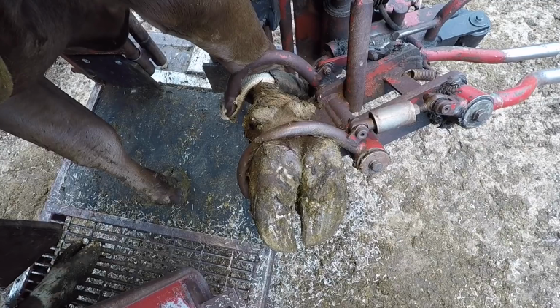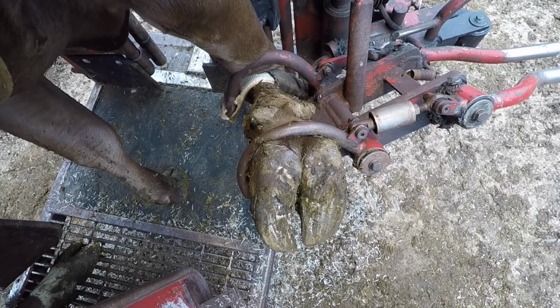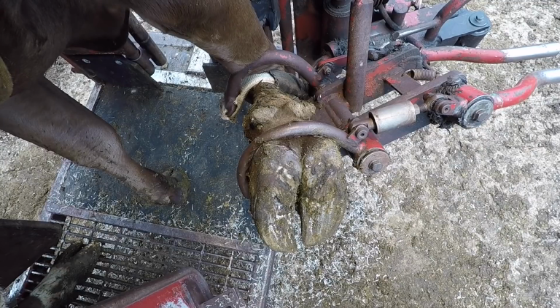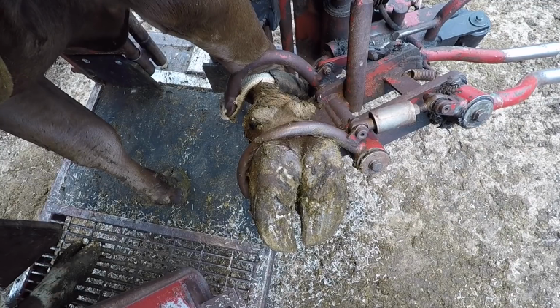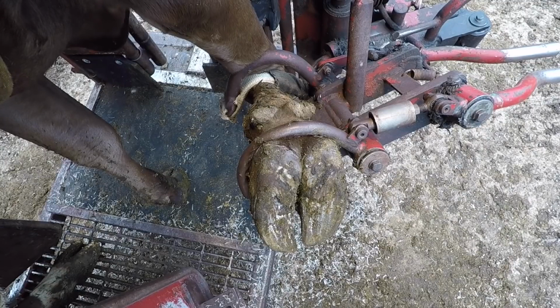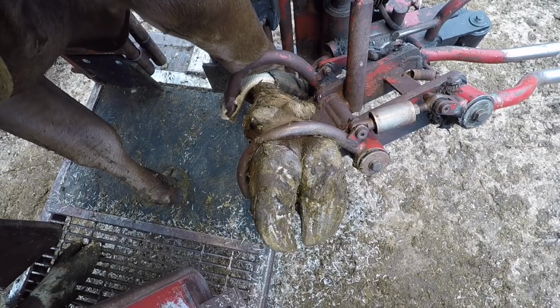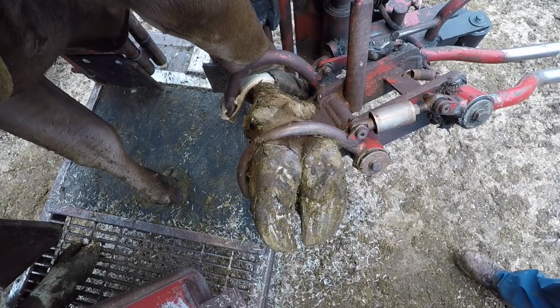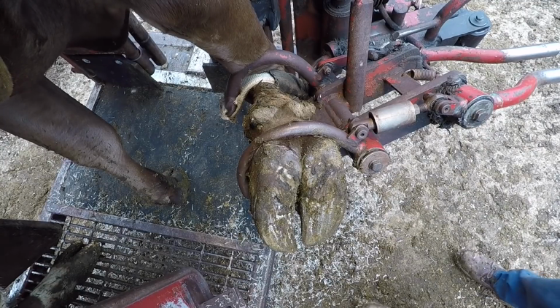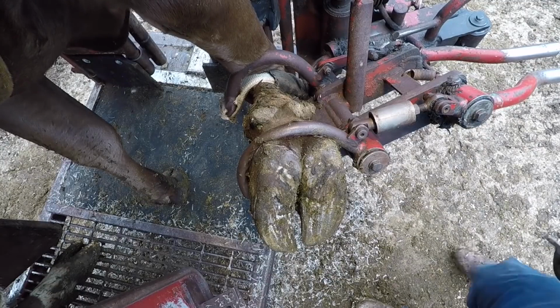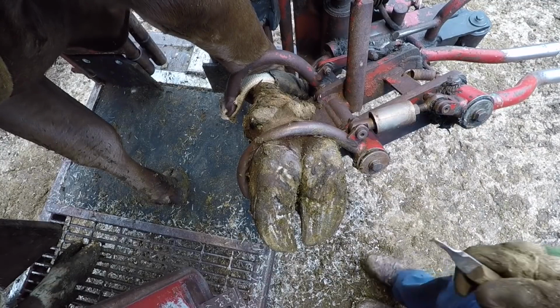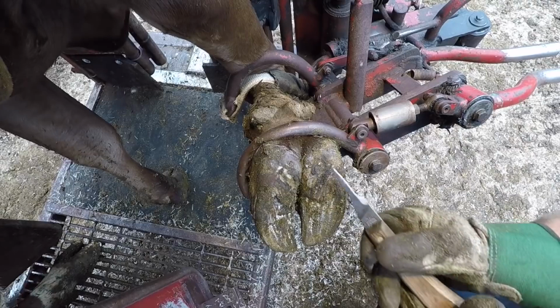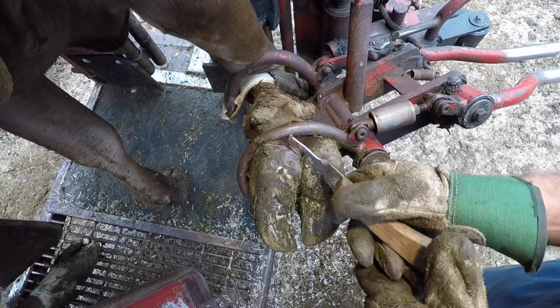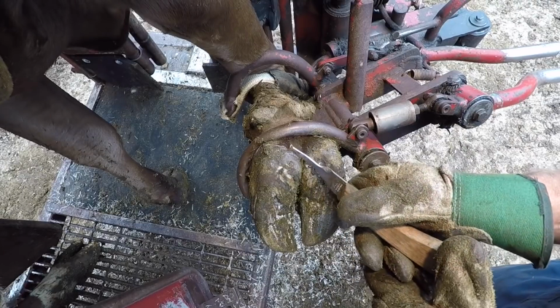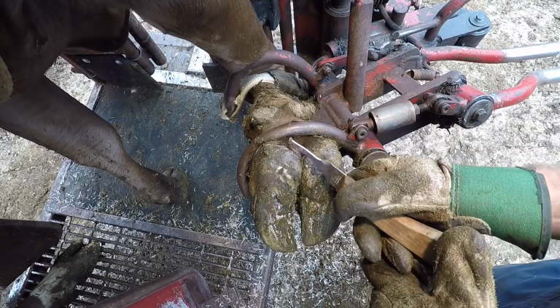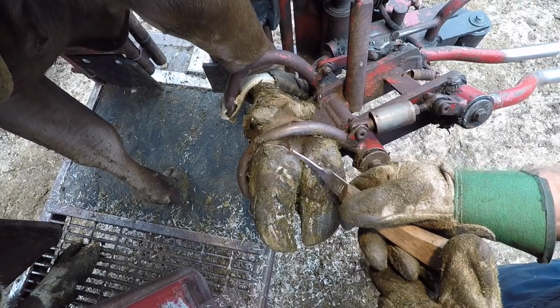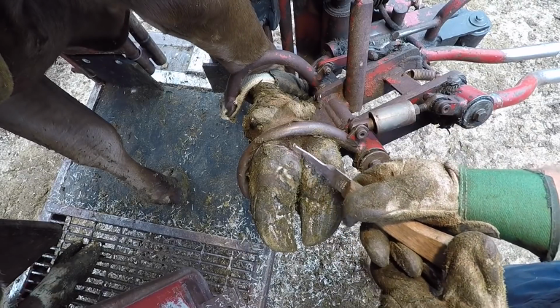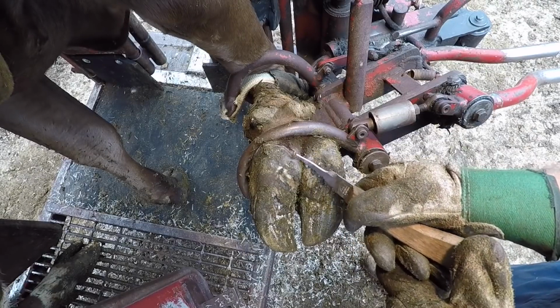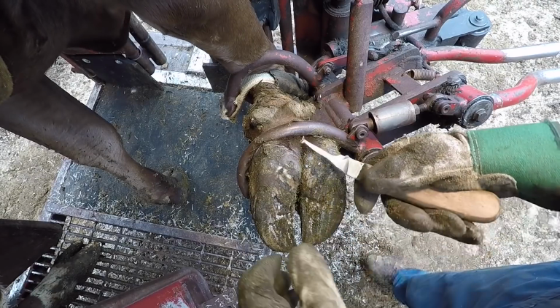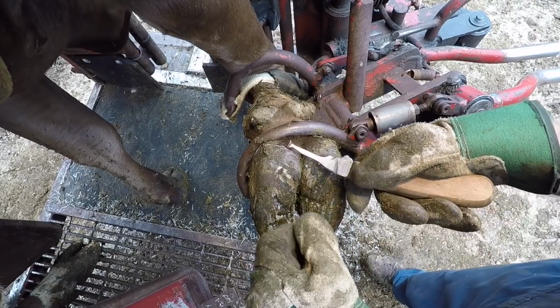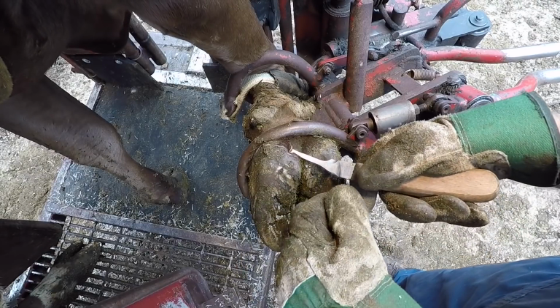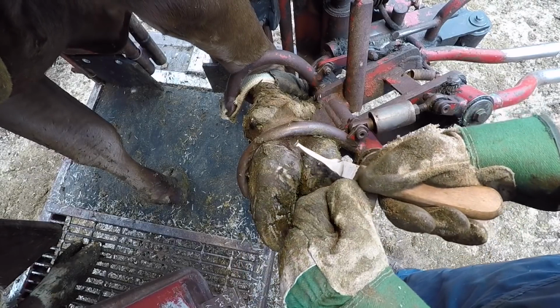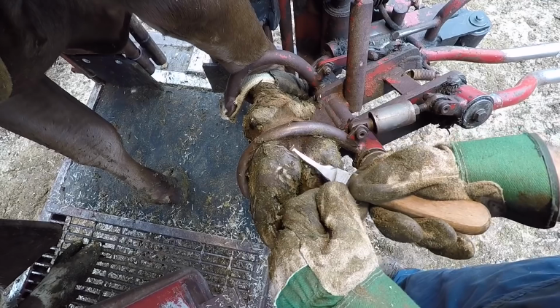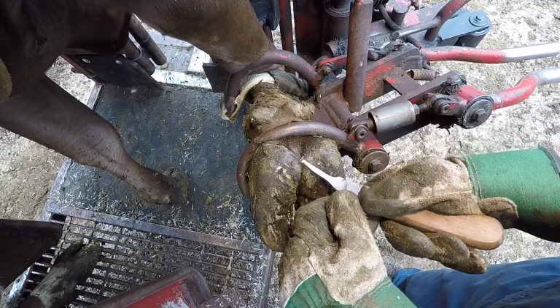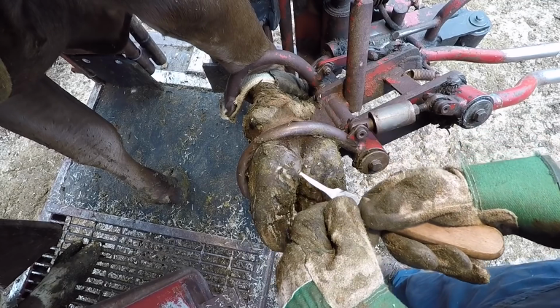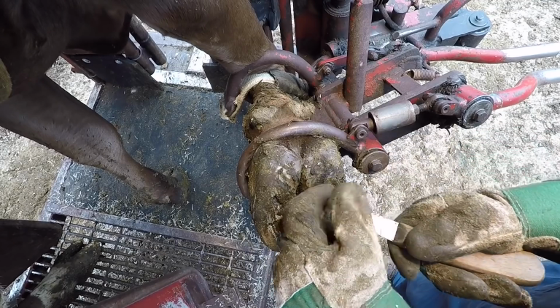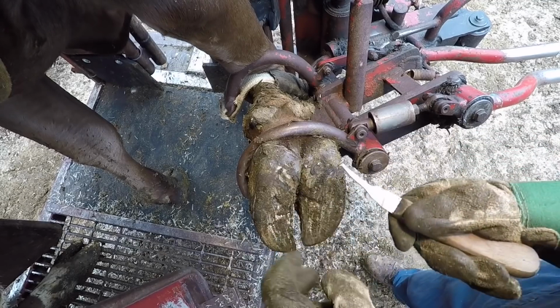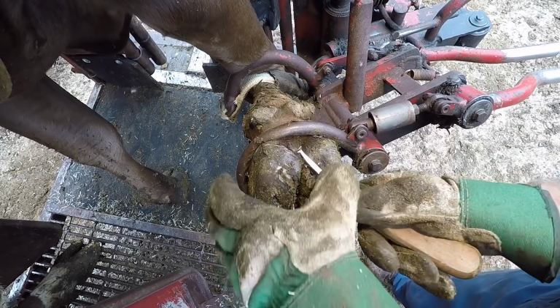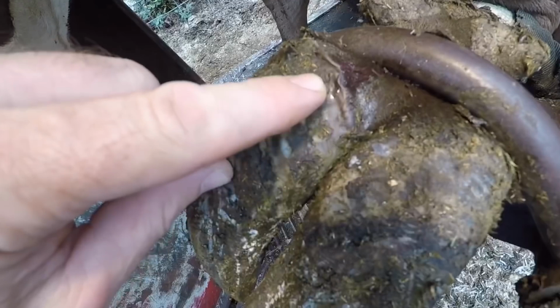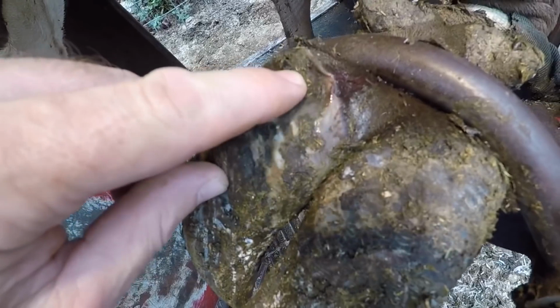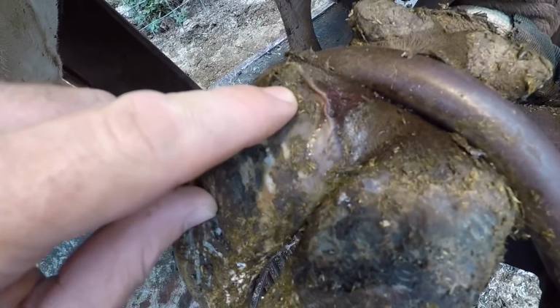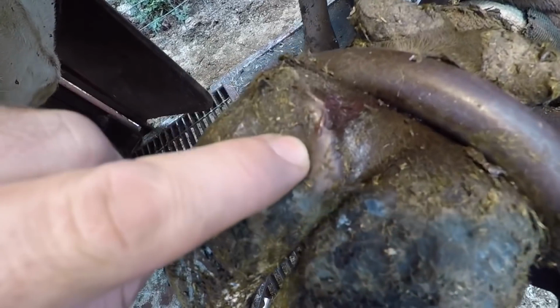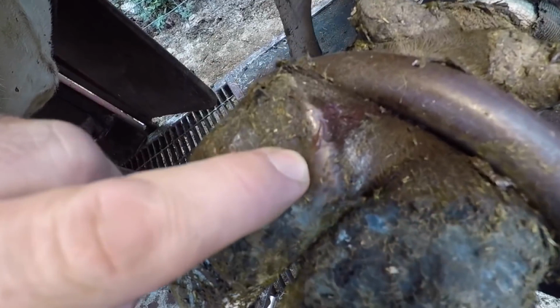Hello everyone and welcome back to Nate the Hoof Guy. Today's video we've got a couple feet we're going to look at. First up we're going to do a follow-up from a video a couple weeks back, and second we're going to look at a precursor to foul in the foot. Let's get right into the follow-up.